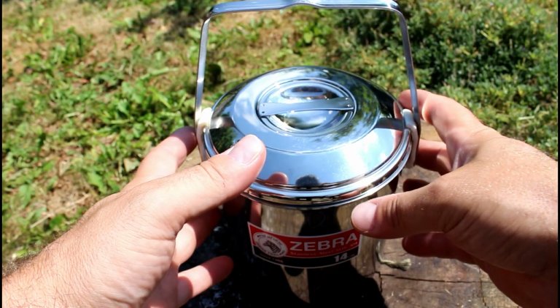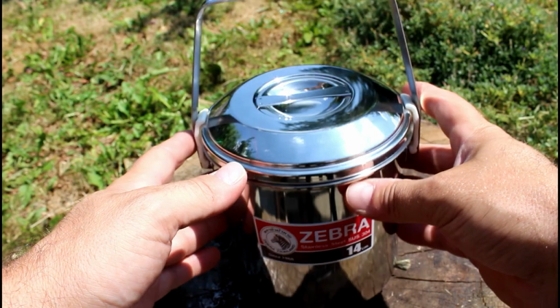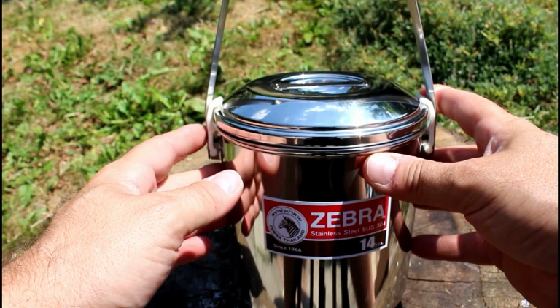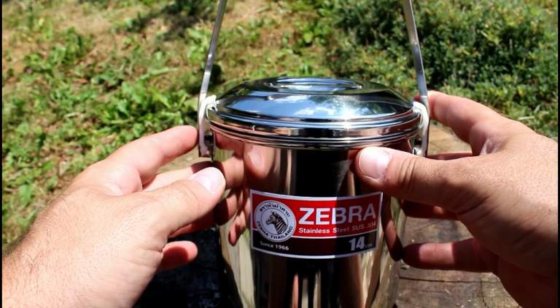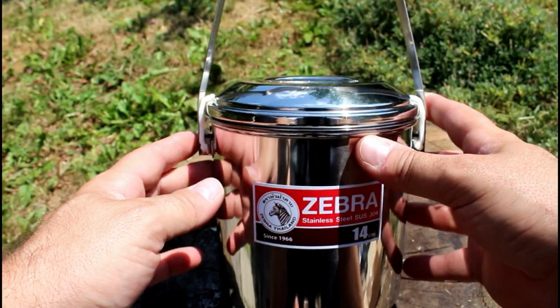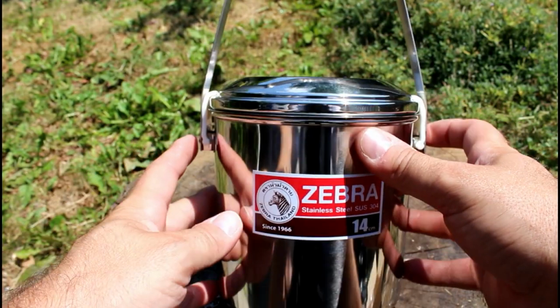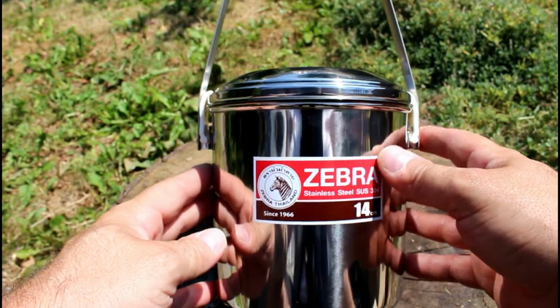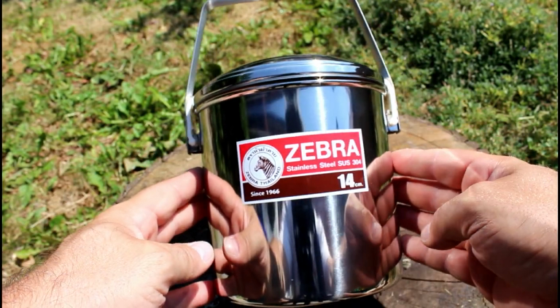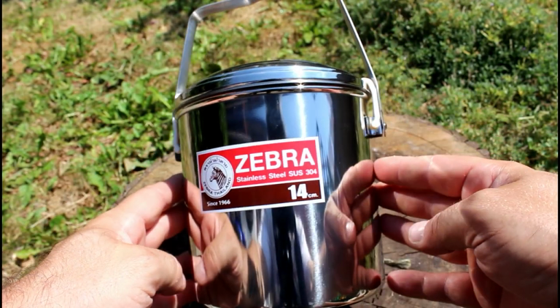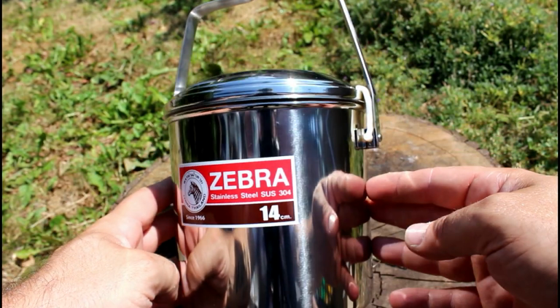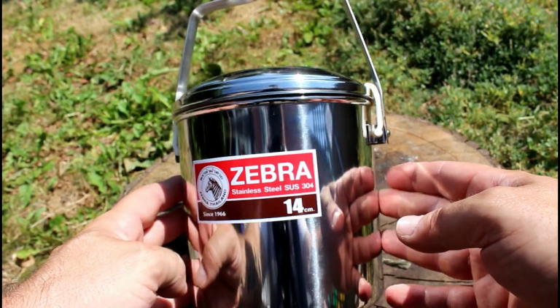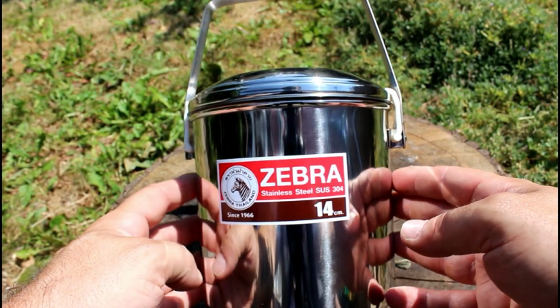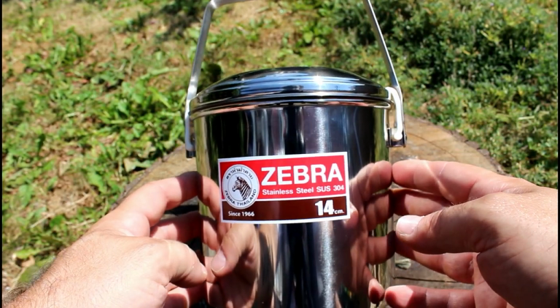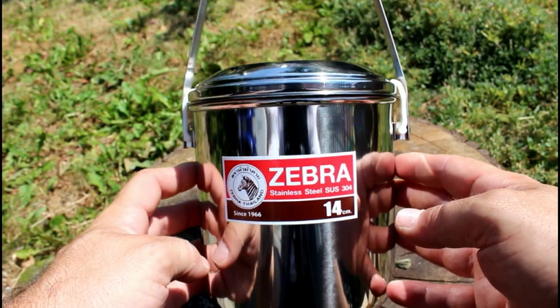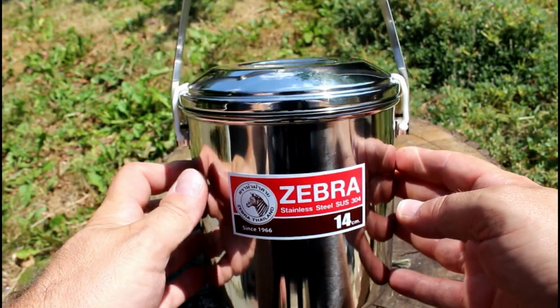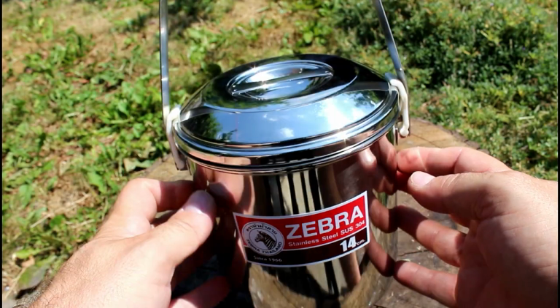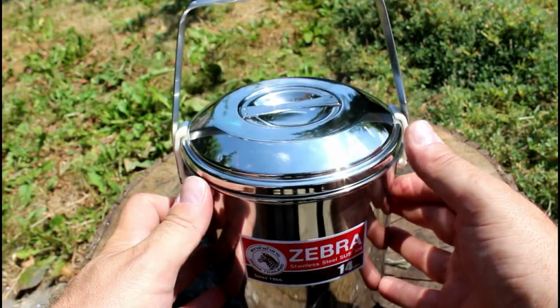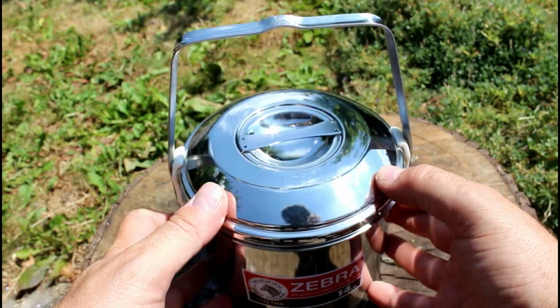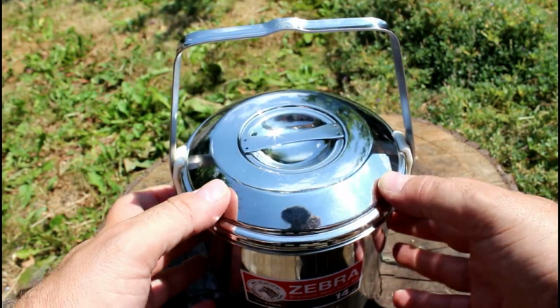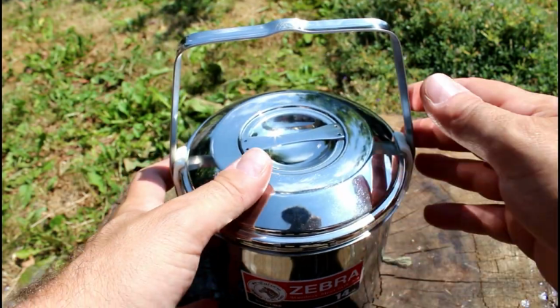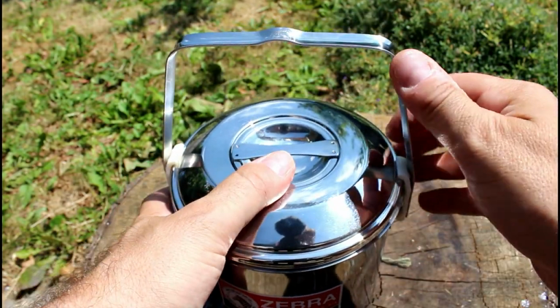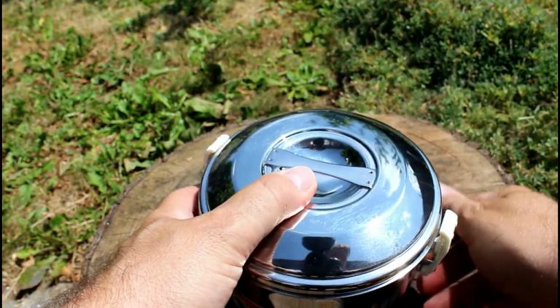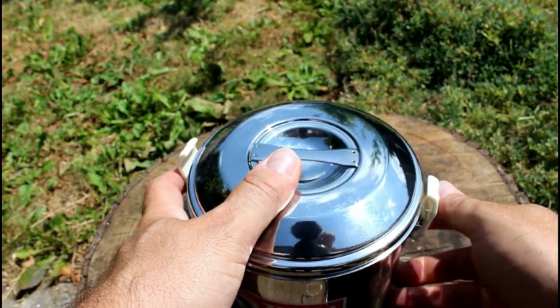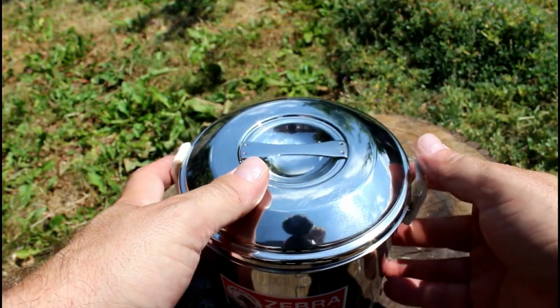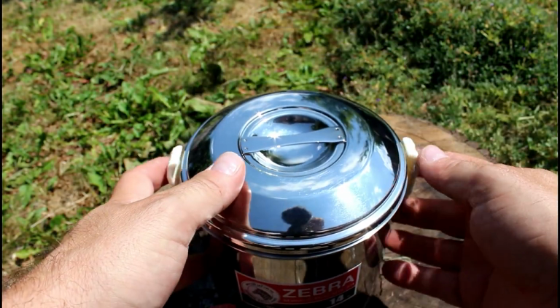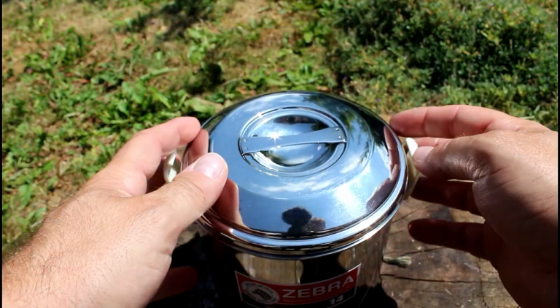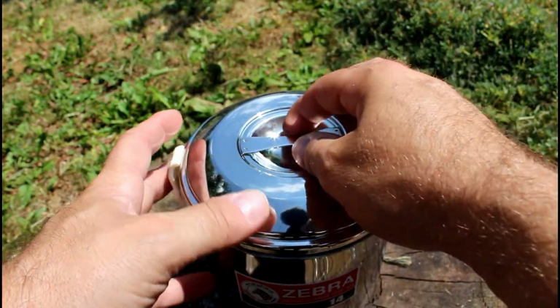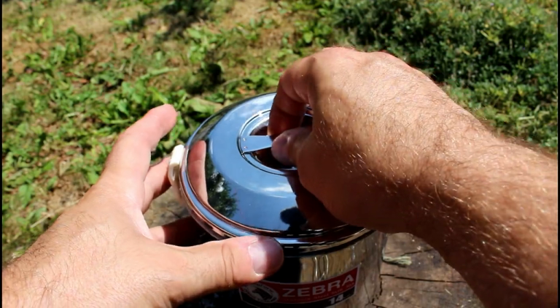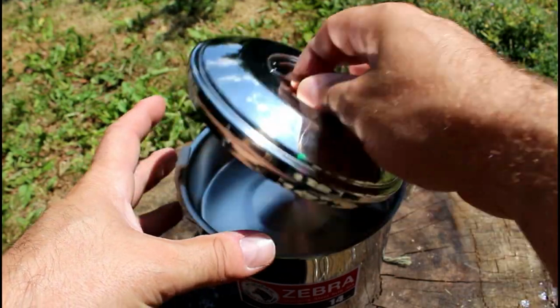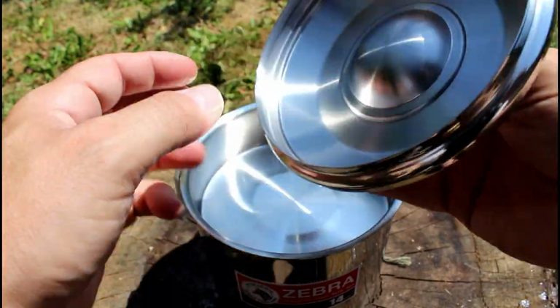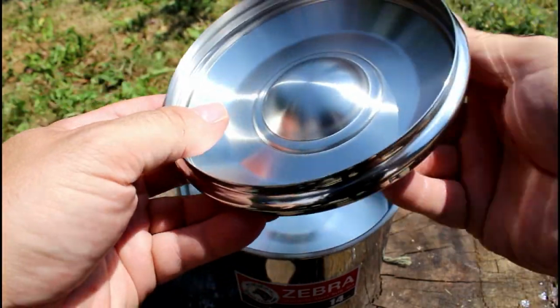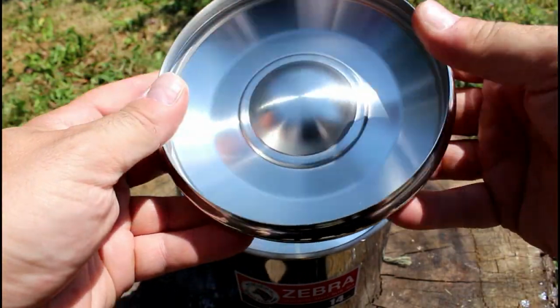I got this one because everybody was raving about it on Facebook in a couple of groups, and I usually wait to see the feedback before I get it. It's probably a little bit bigger than what I need — I thought it'd be a lot smaller than what it is.